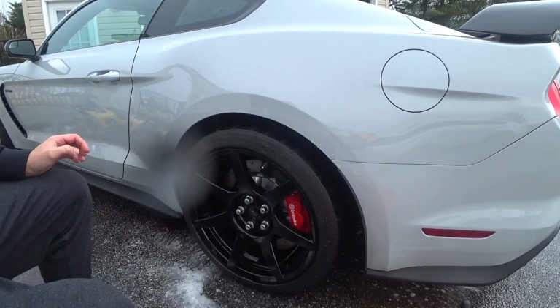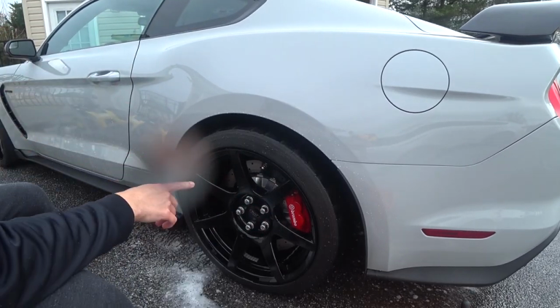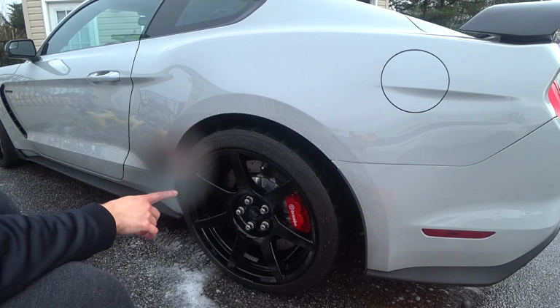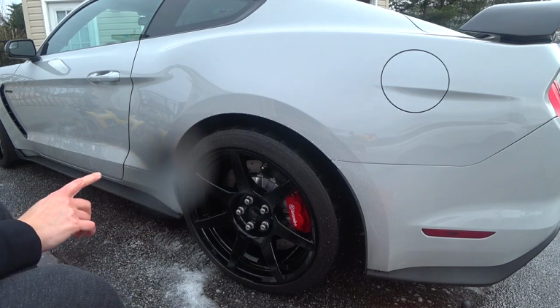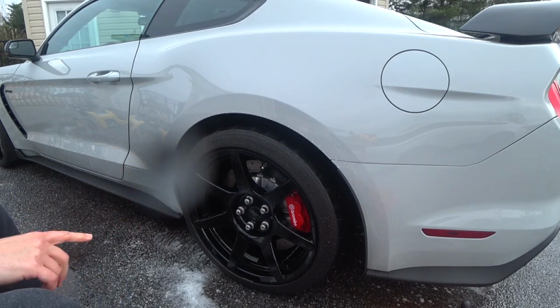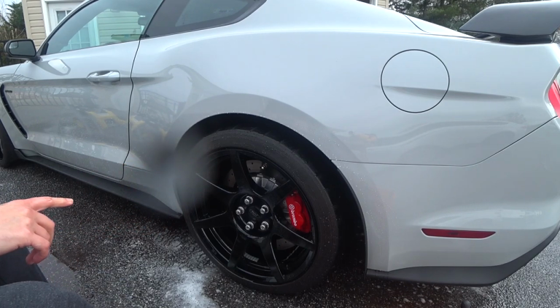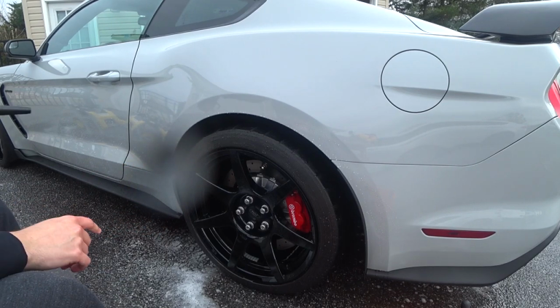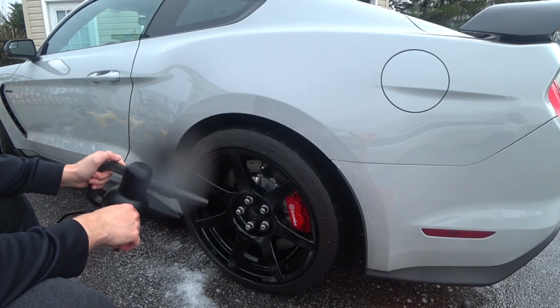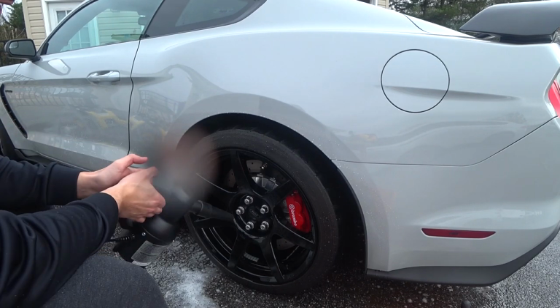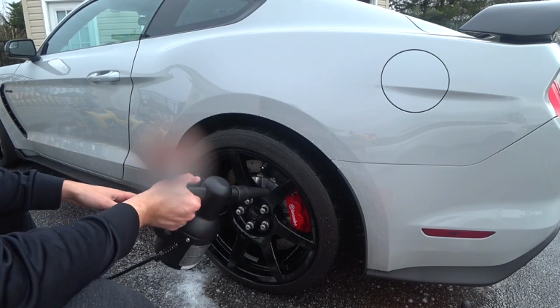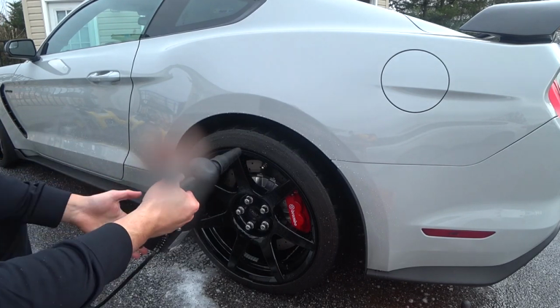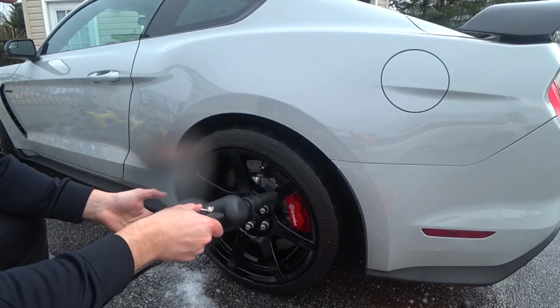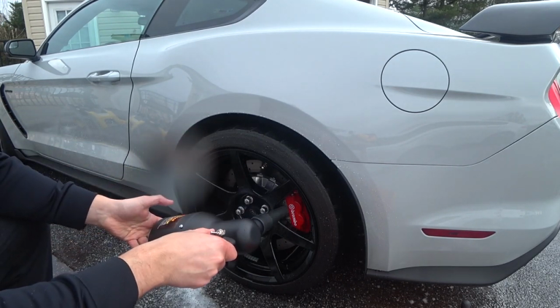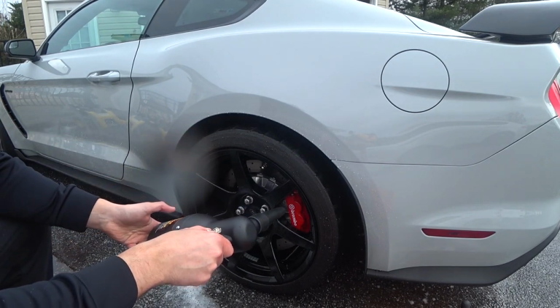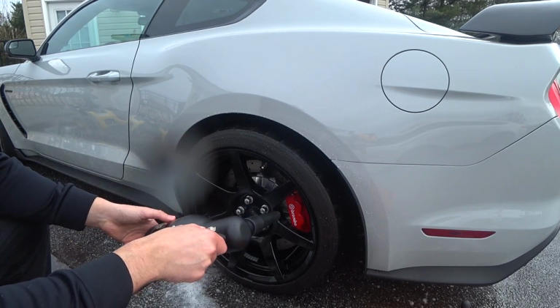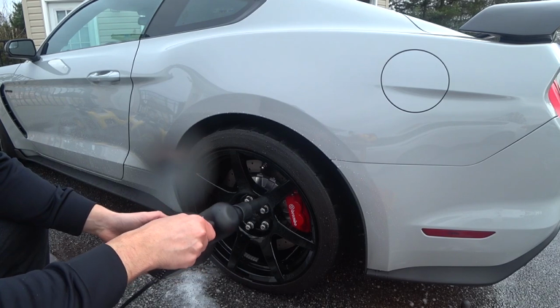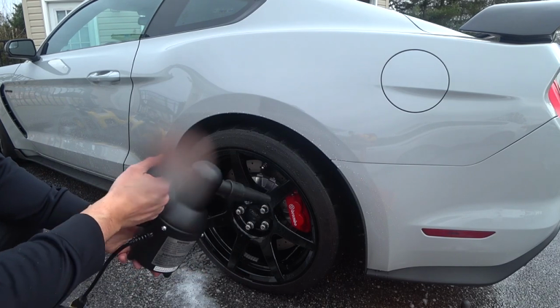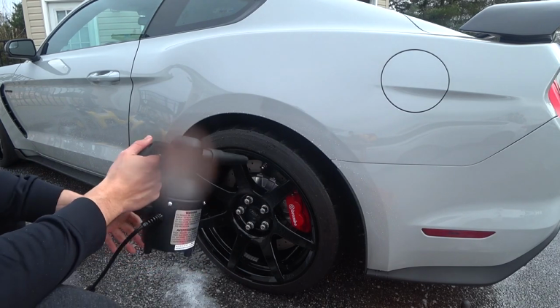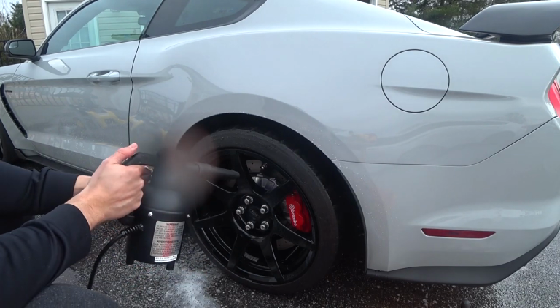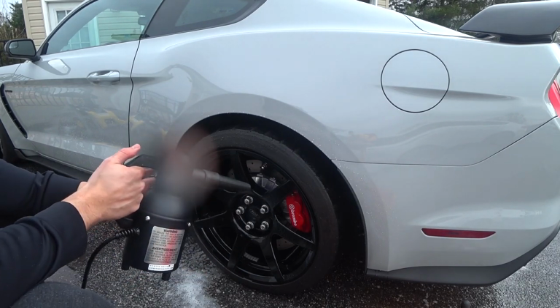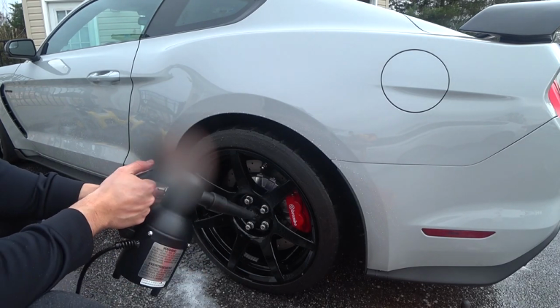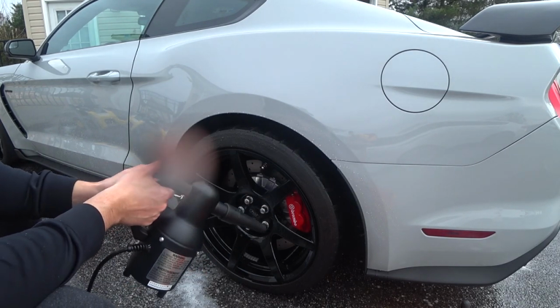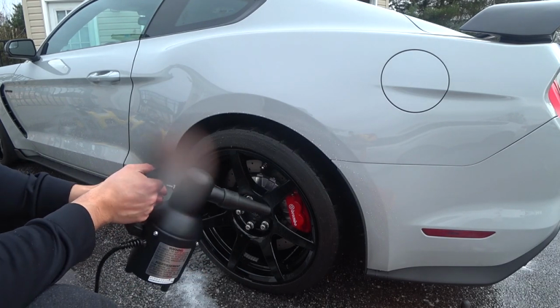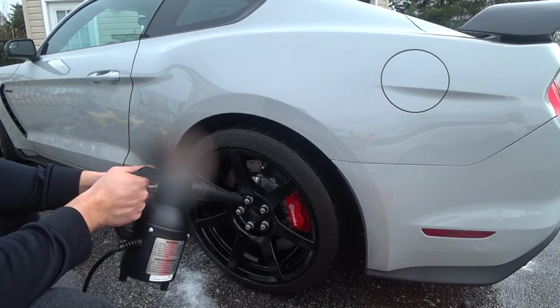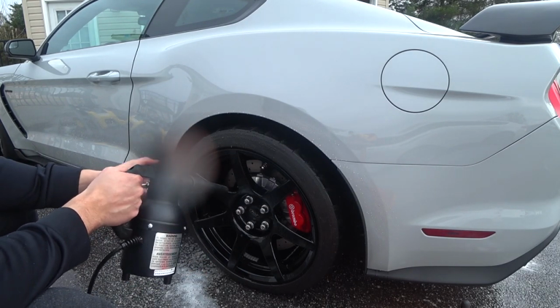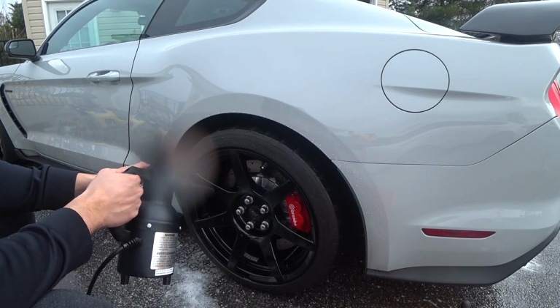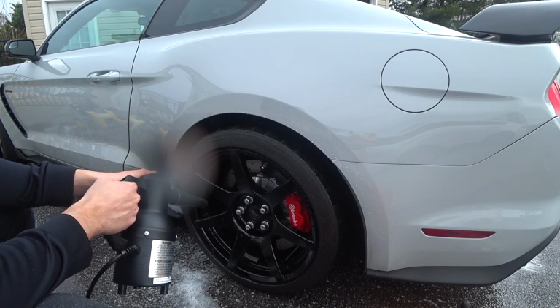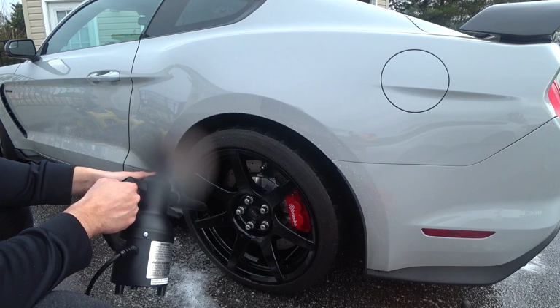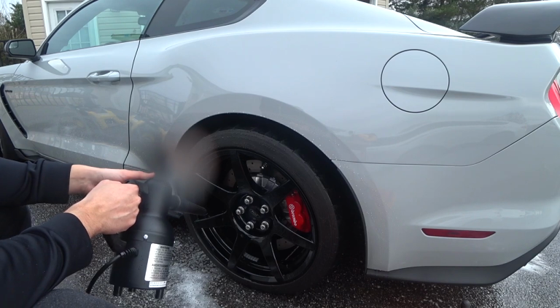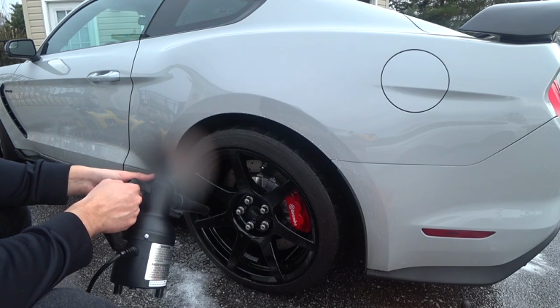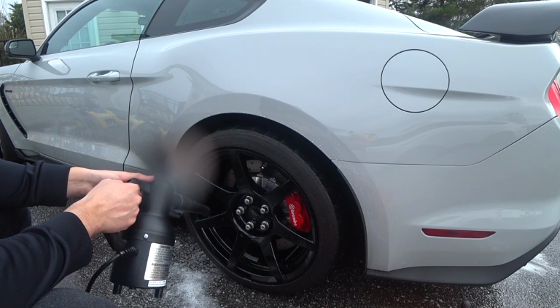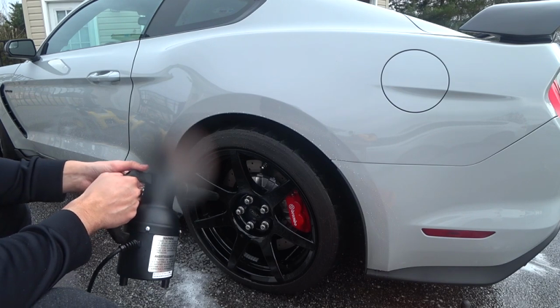I went ahead and rinsed the tires down. Now I'm going to use this blaster — it's a little bit loud but this thing is awesome. You'll see how well it does at wicking water off the wheels.